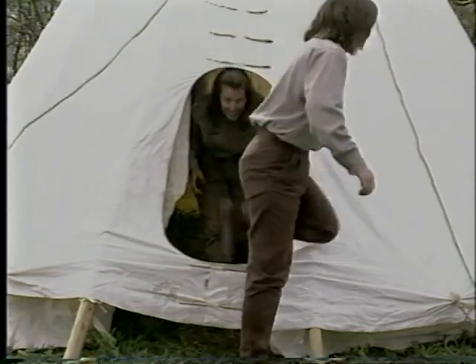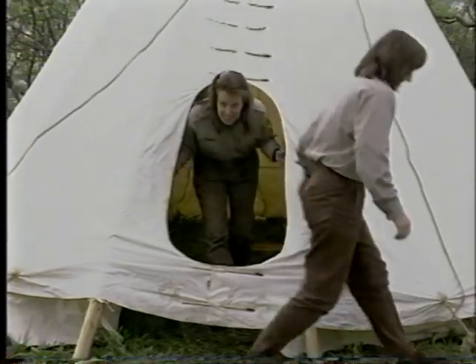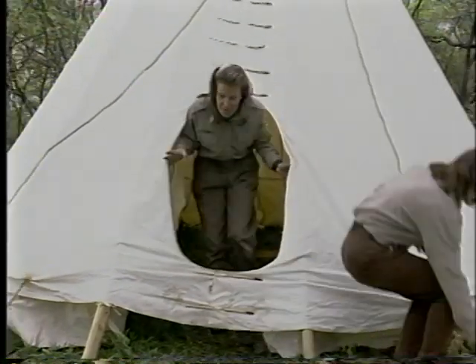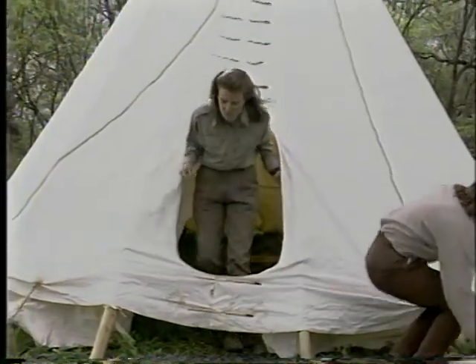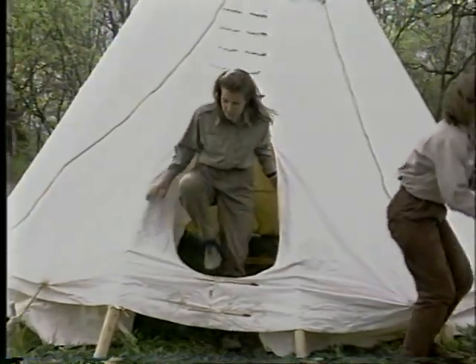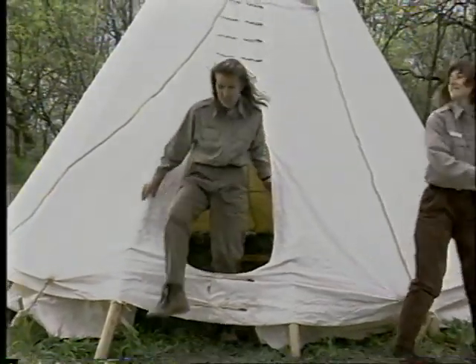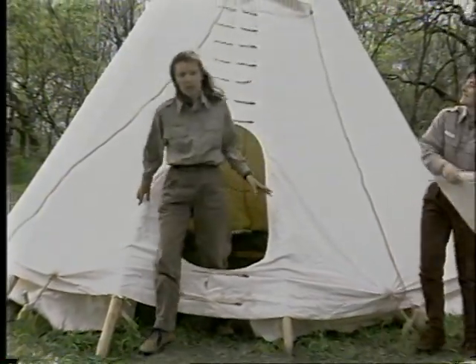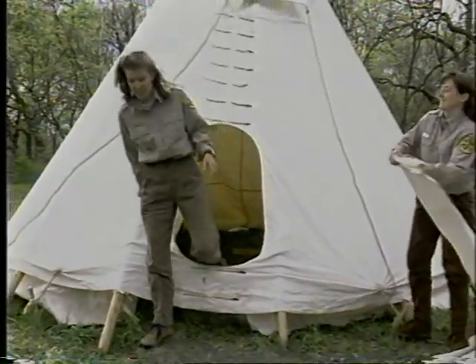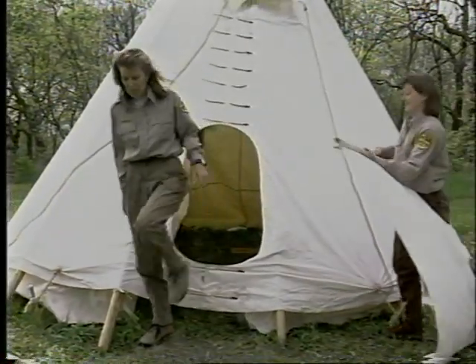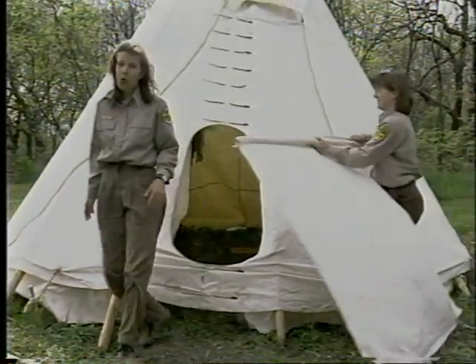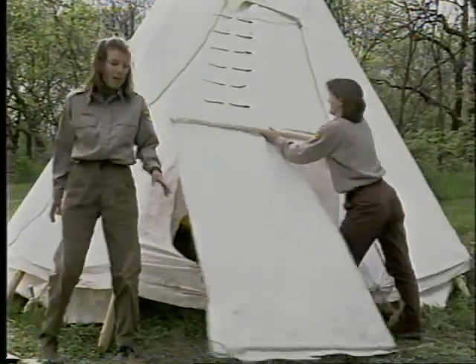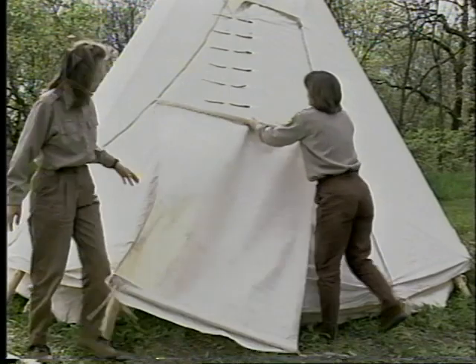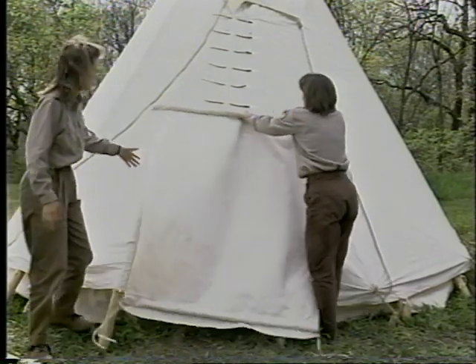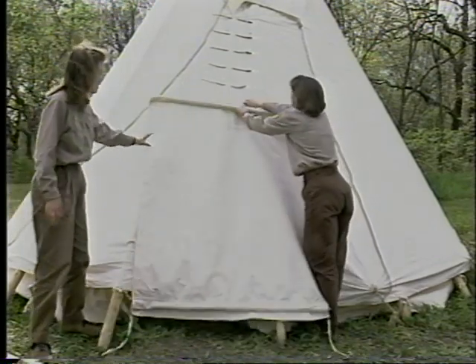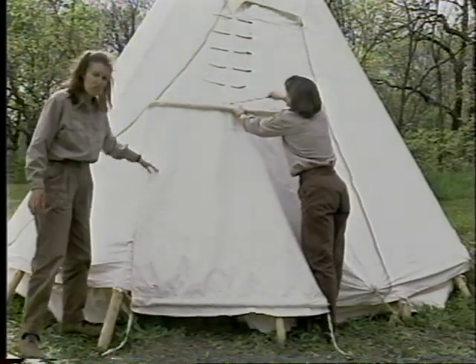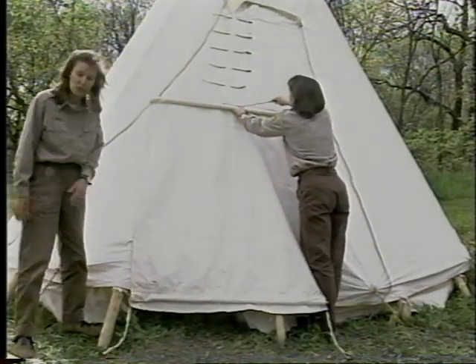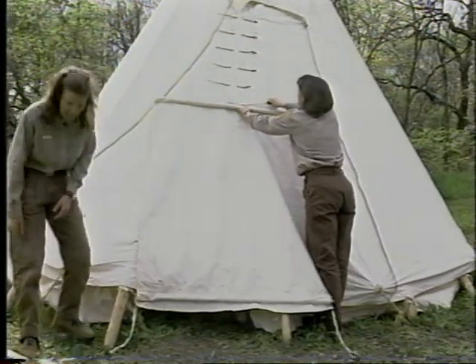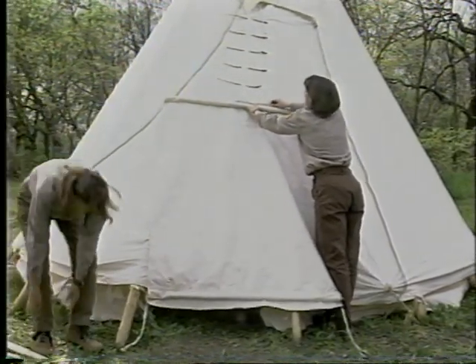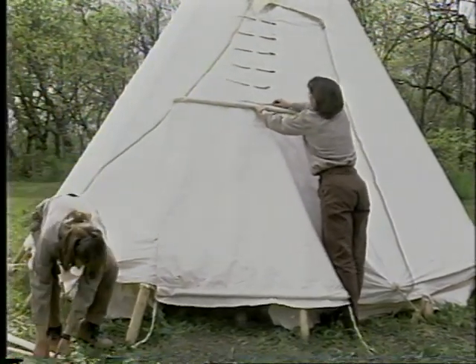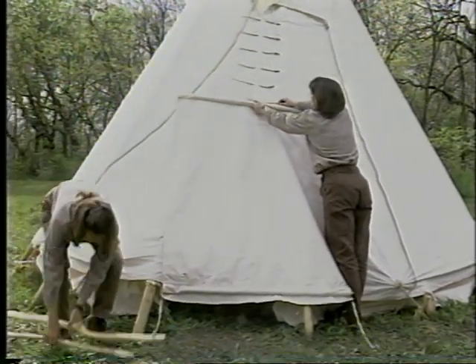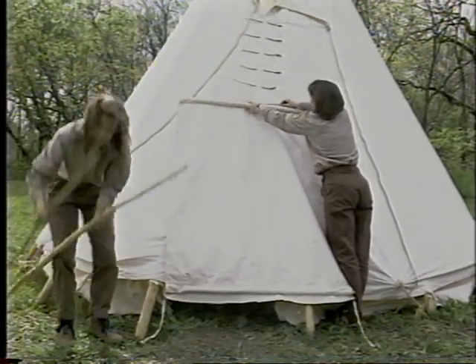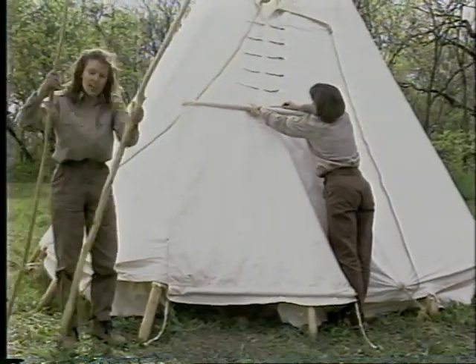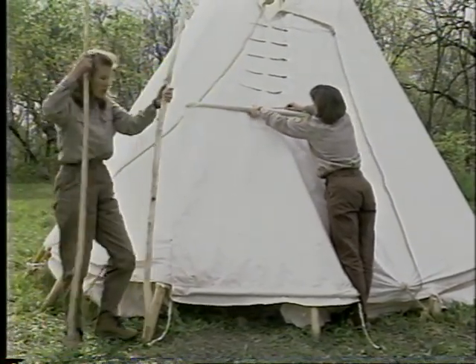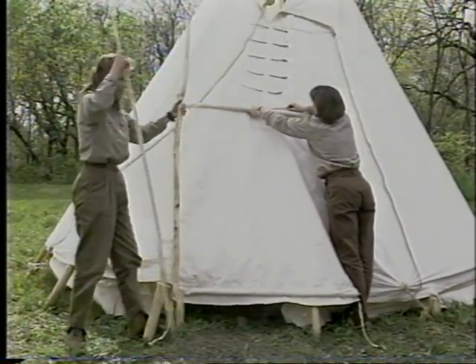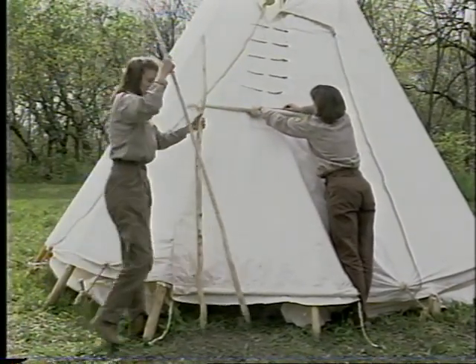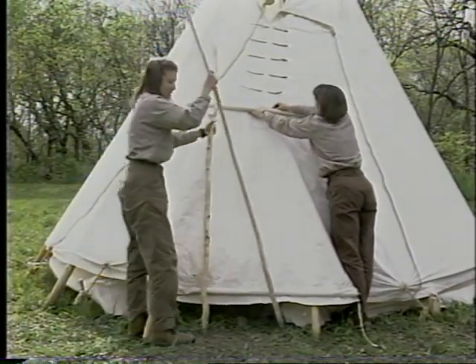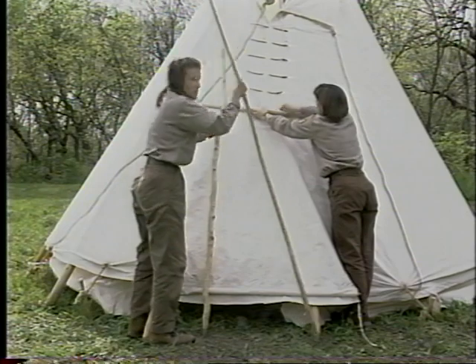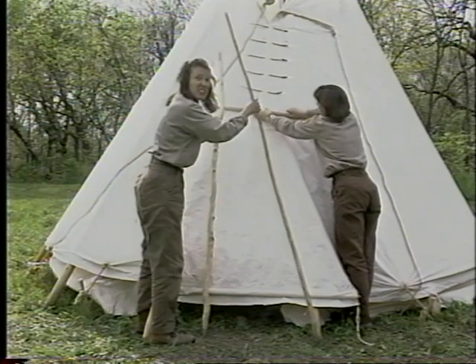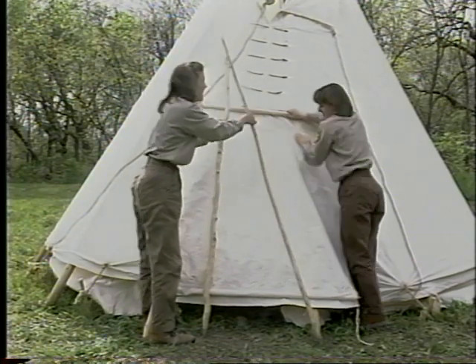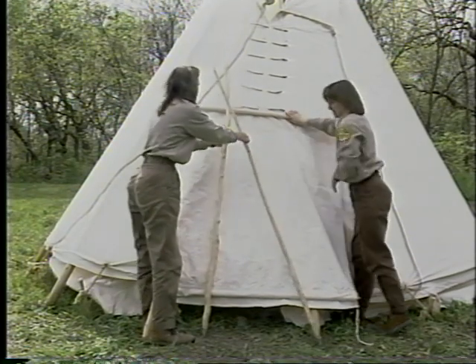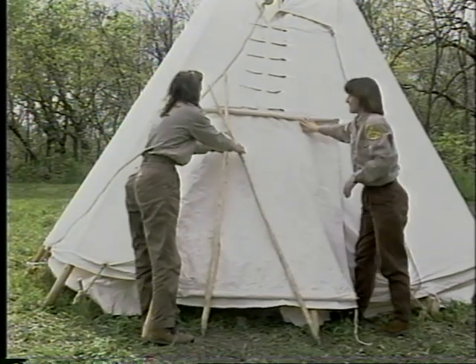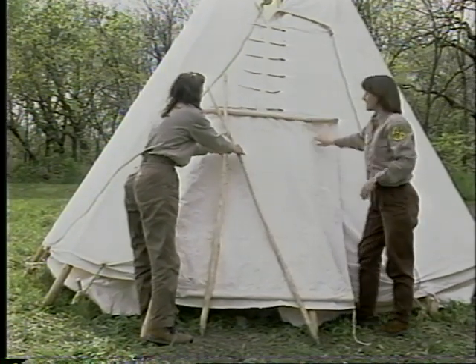When the Native Americans would leave their teepee for a hunting trip or during the winter, a door would be added. Two sticks across the door meant that it was locked — and was better than any lock that we have nowadays.